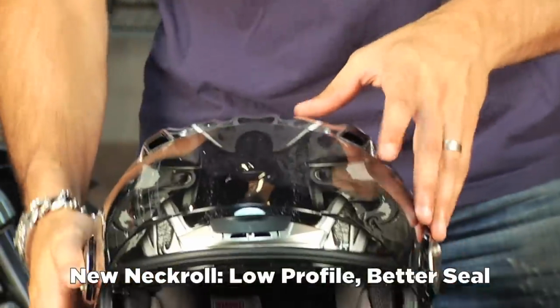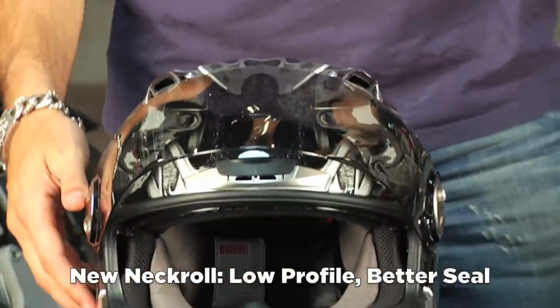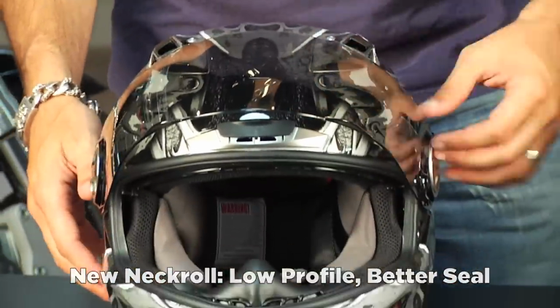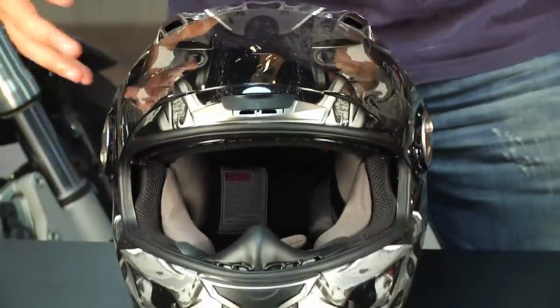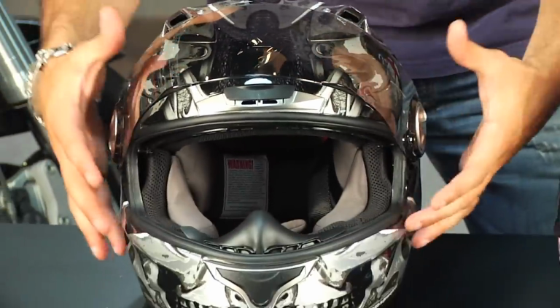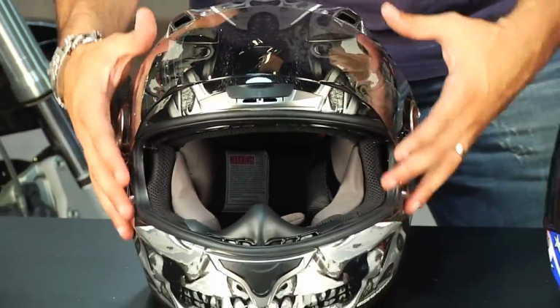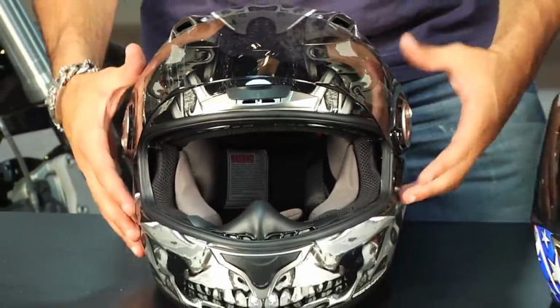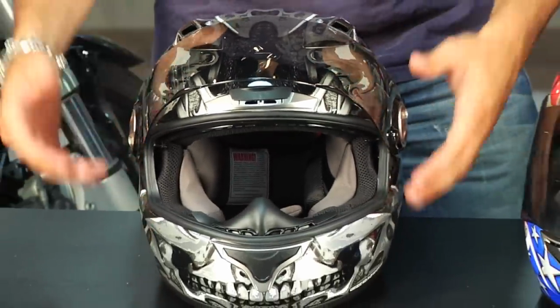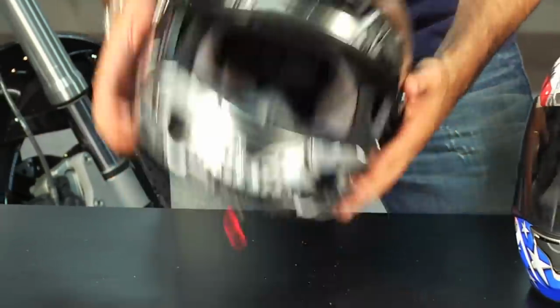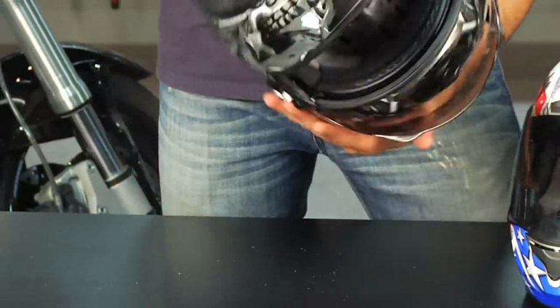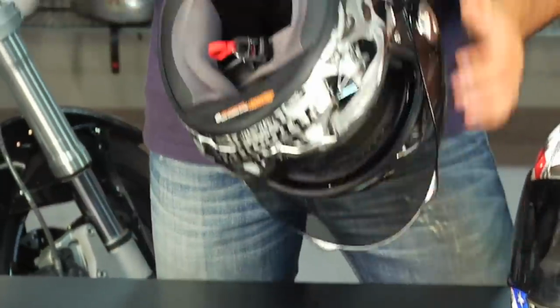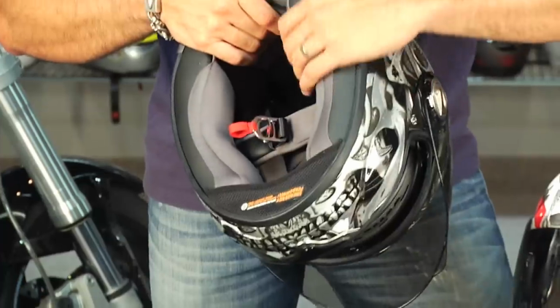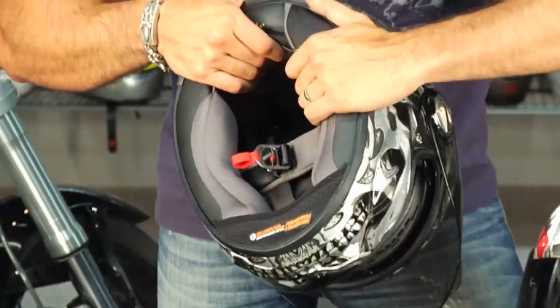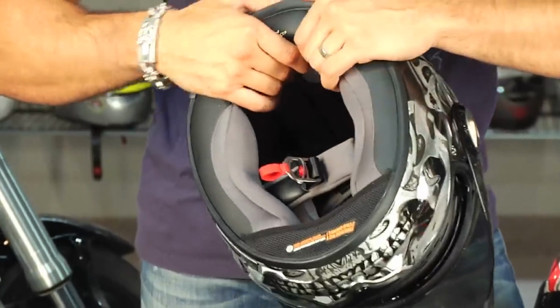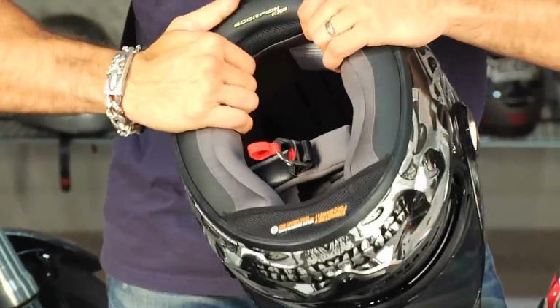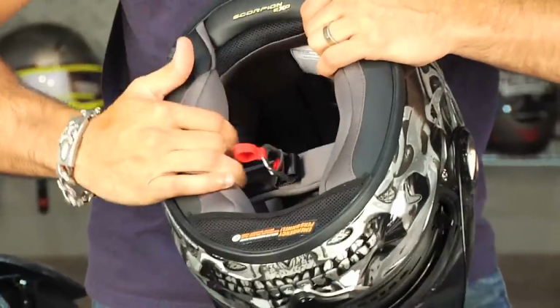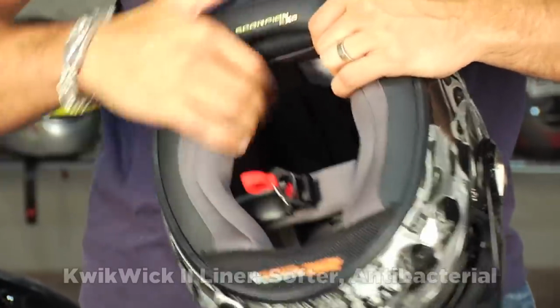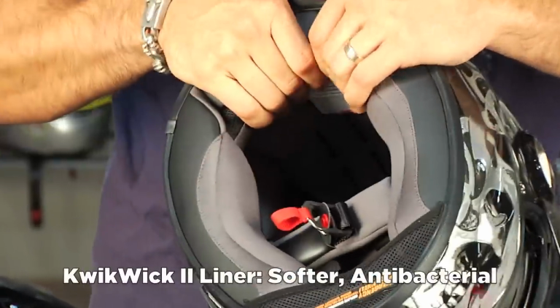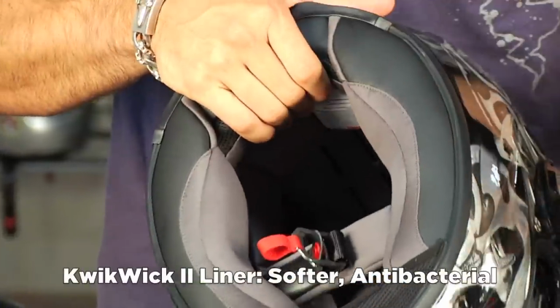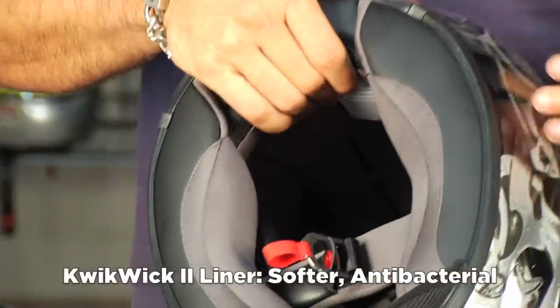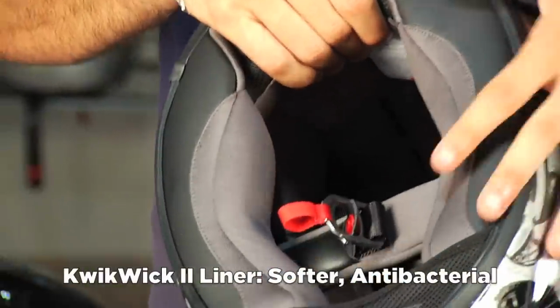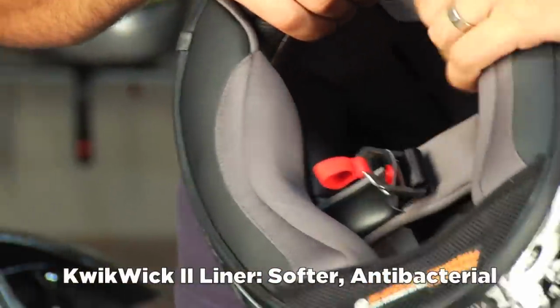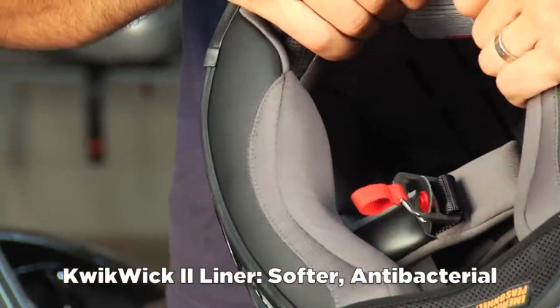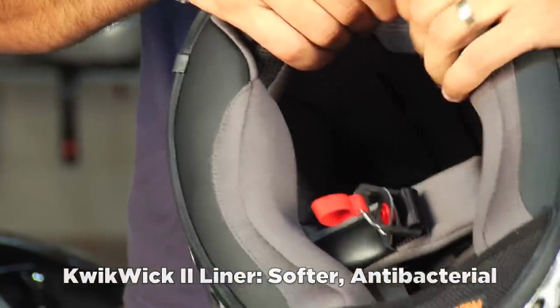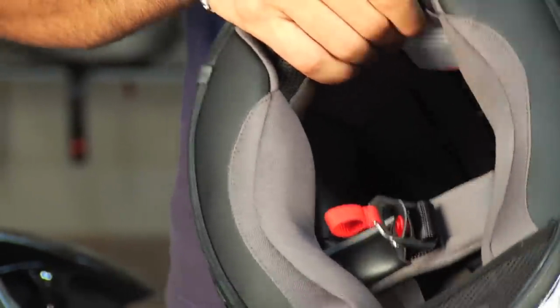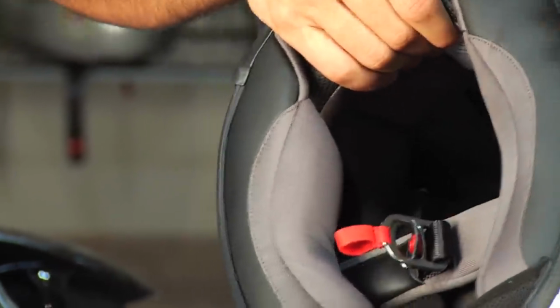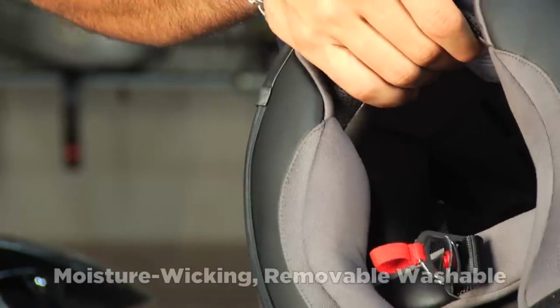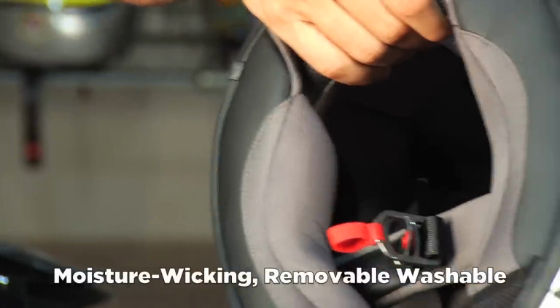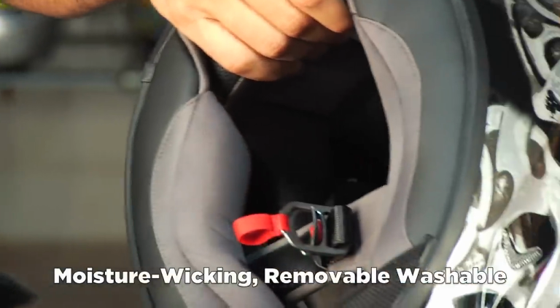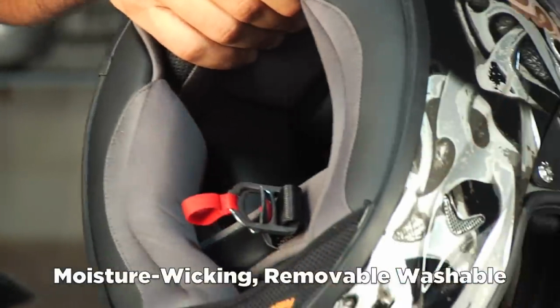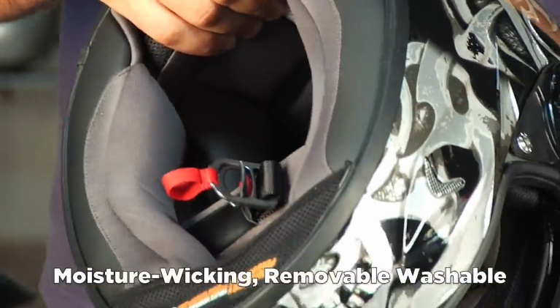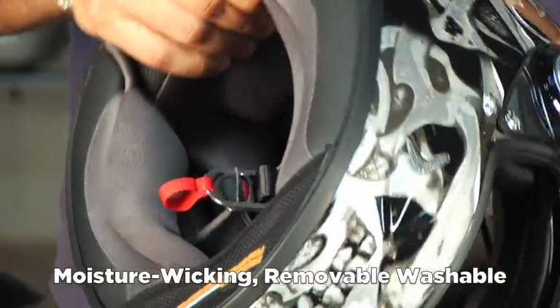The other thing they've changed is it's now using the Quick Wick 2 removable liner. It's antimicrobial, antibacterial, and softer. We saw it for the first time in the 500 and now it's migrating into the XO 1100, and probably all of the helmets down the range.